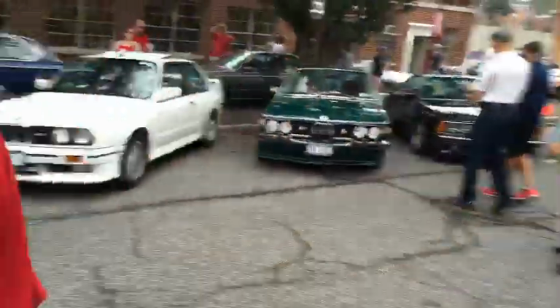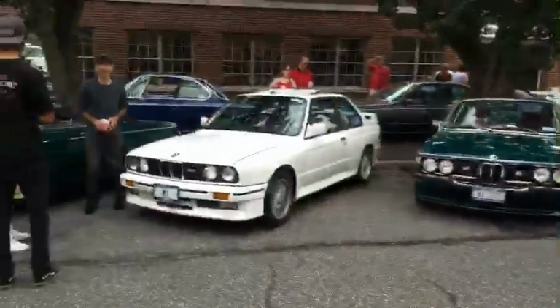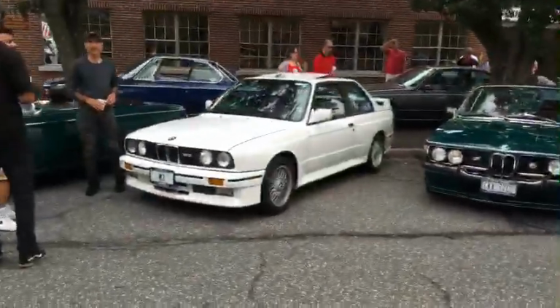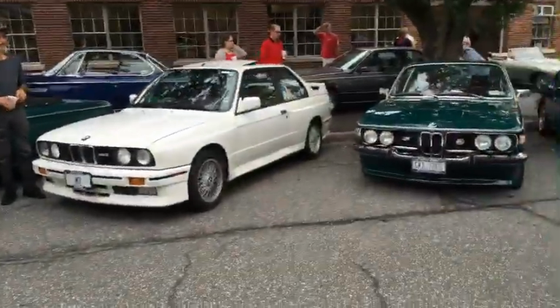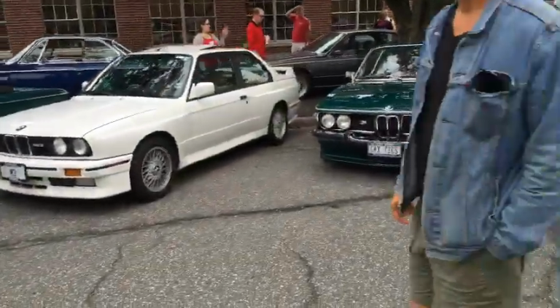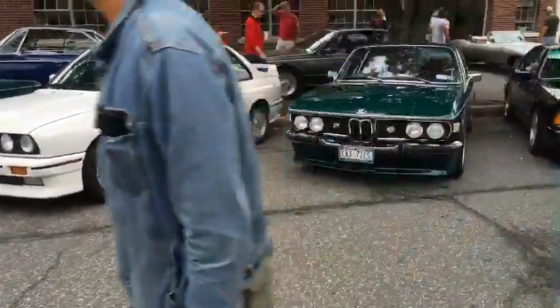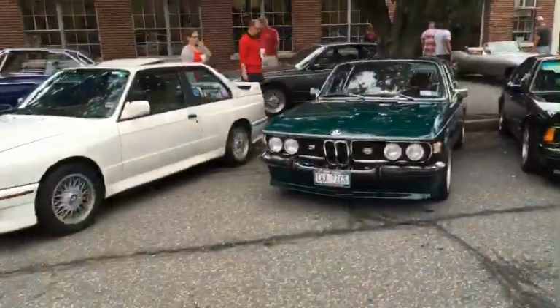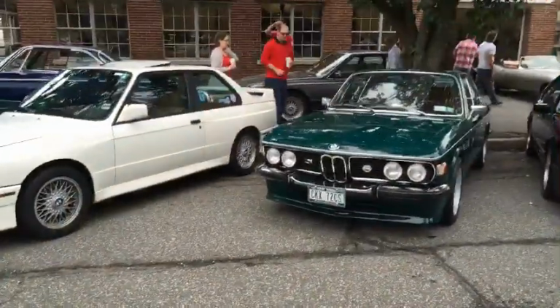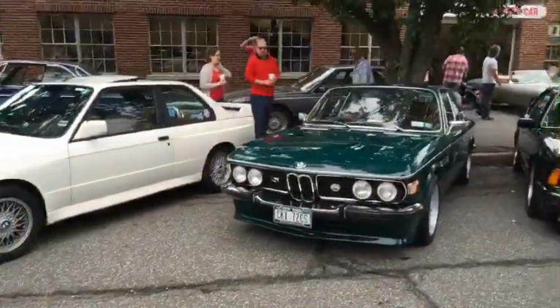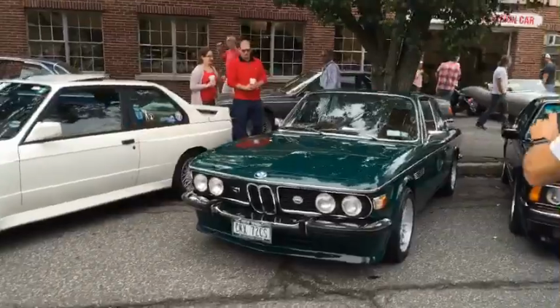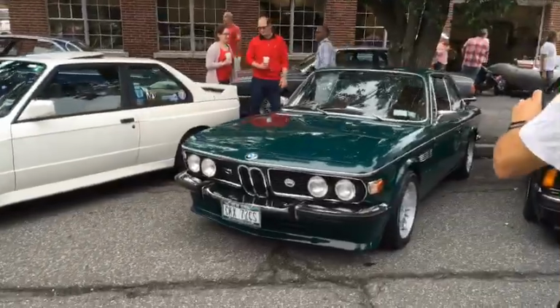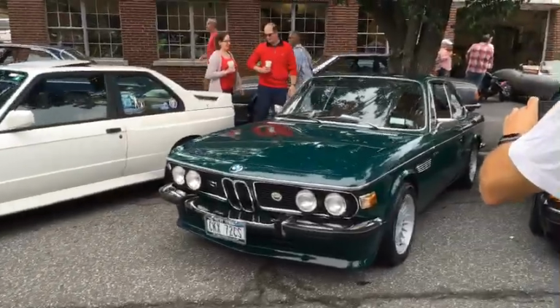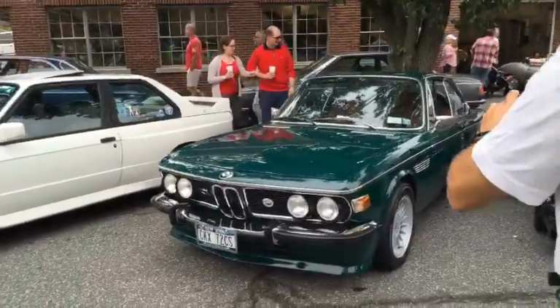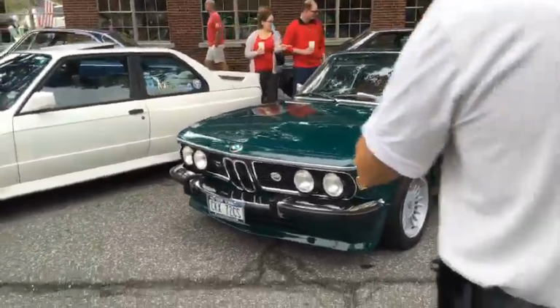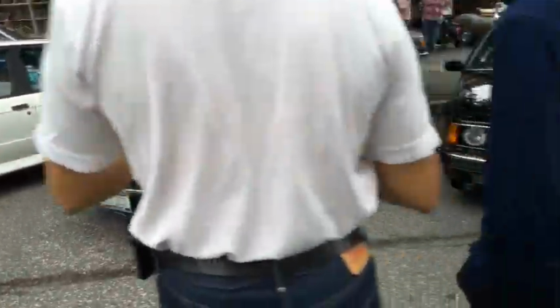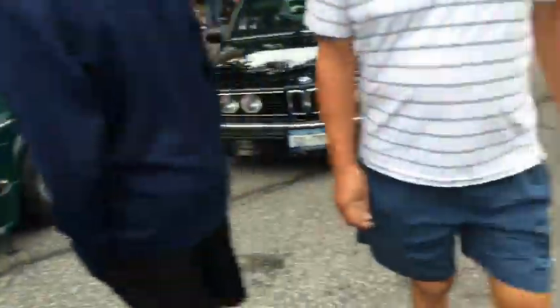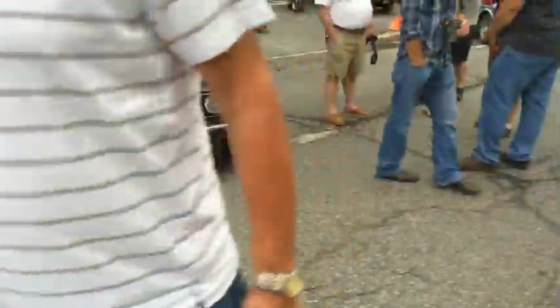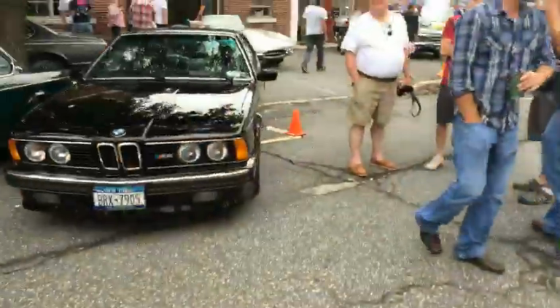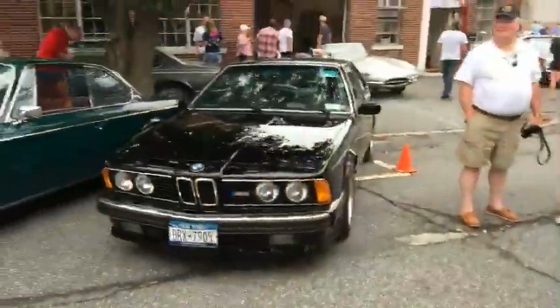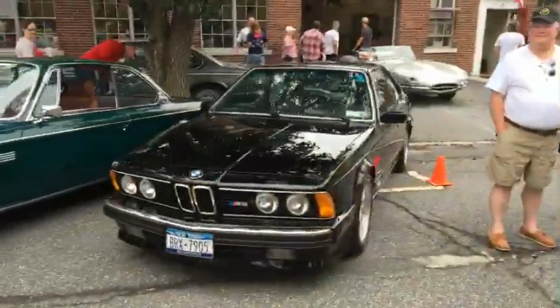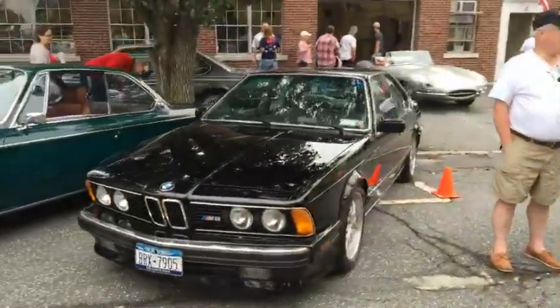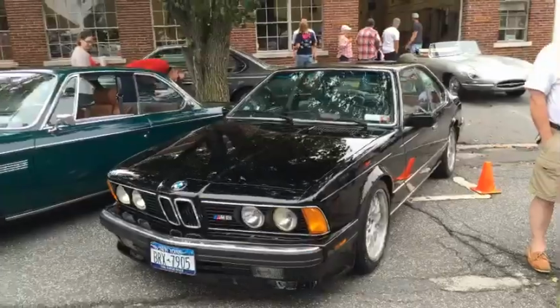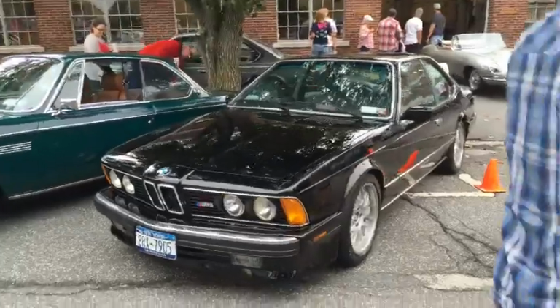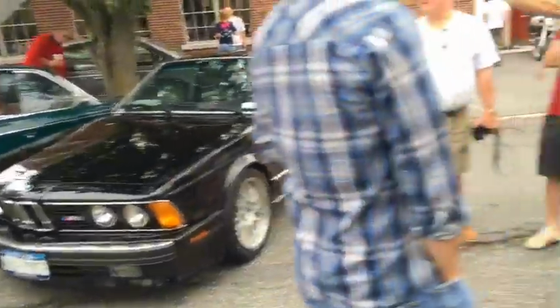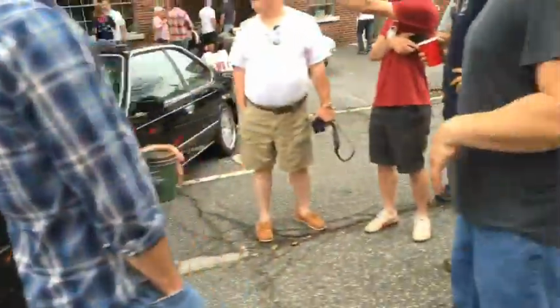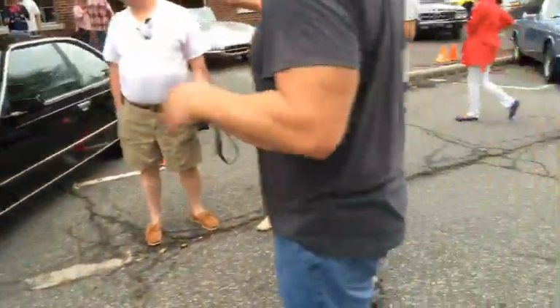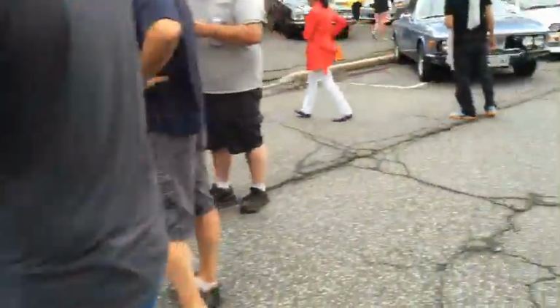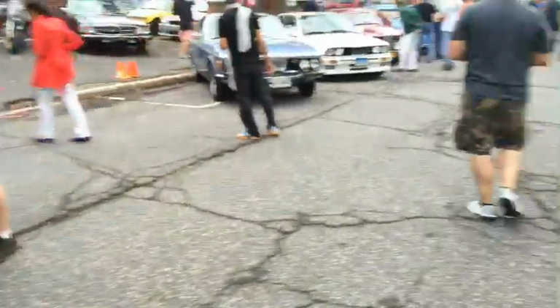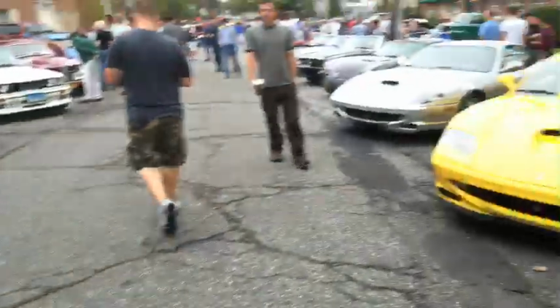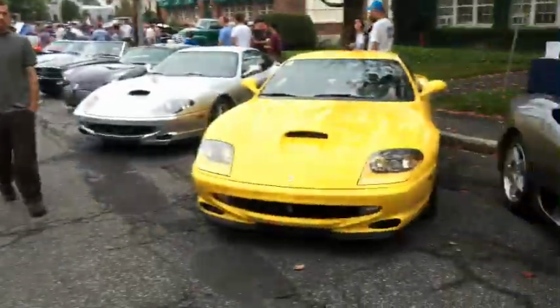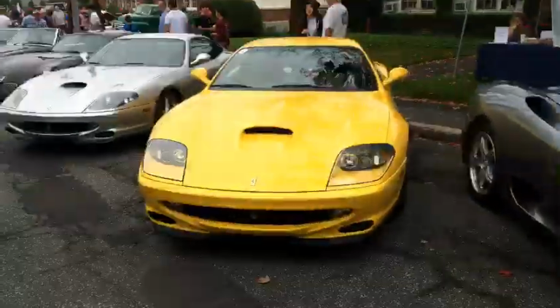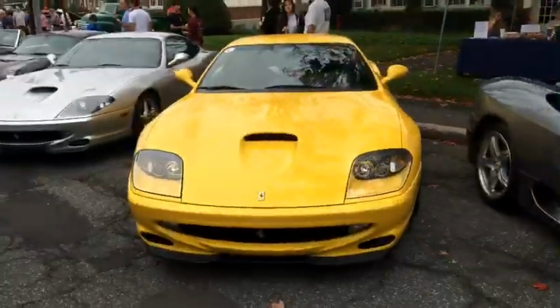You have the E30 M3, a '72 CS — the green one — and an M6, this black one over here.